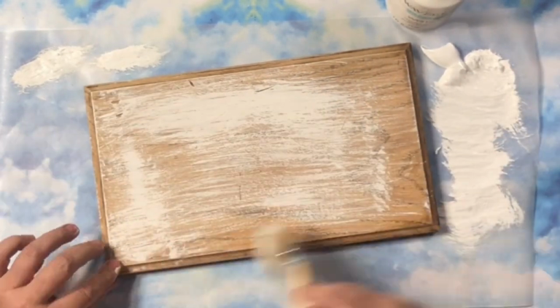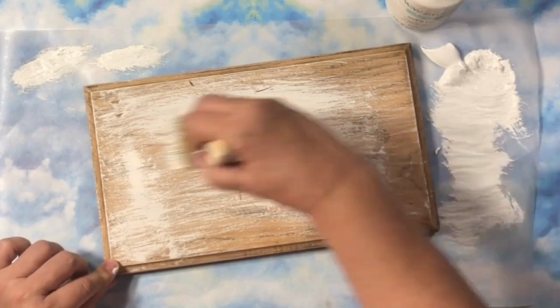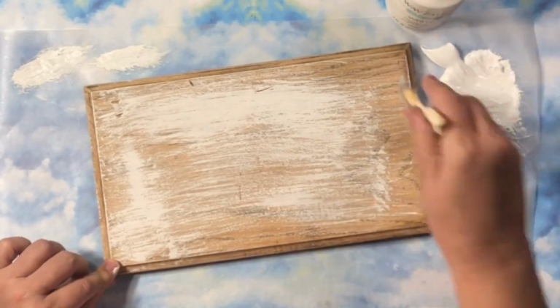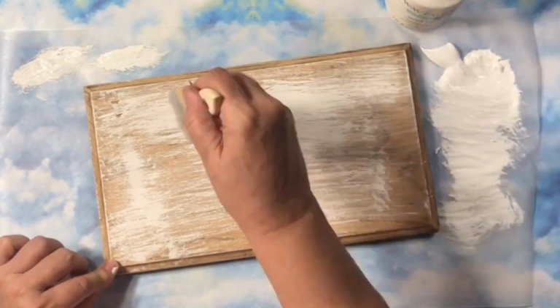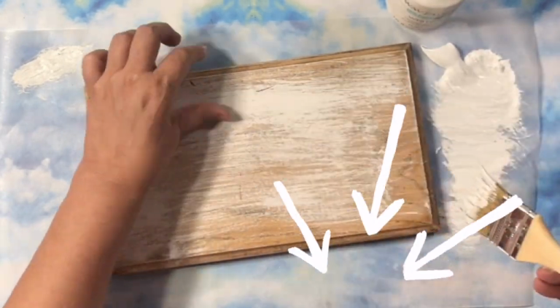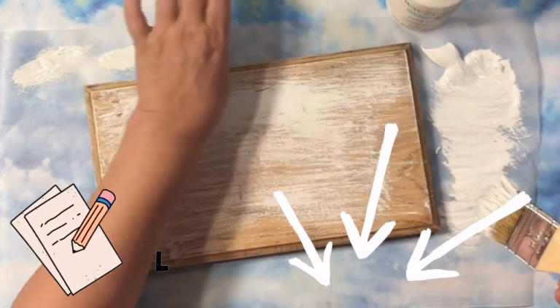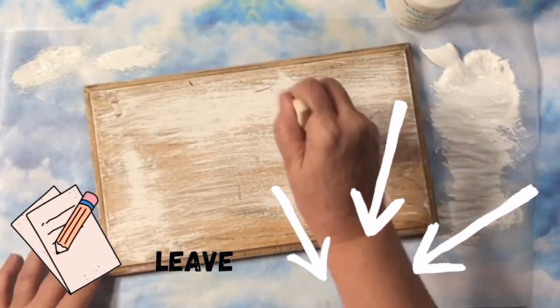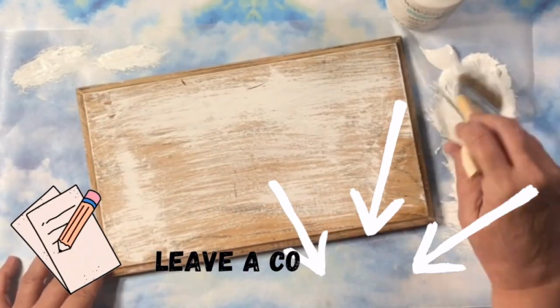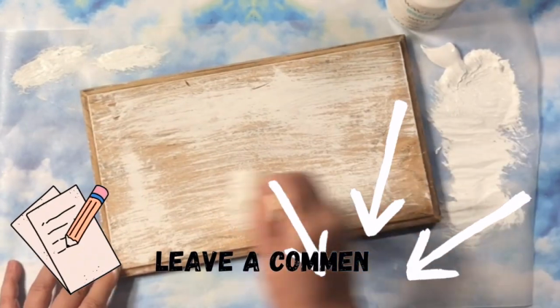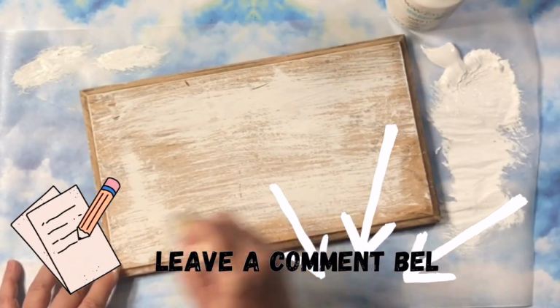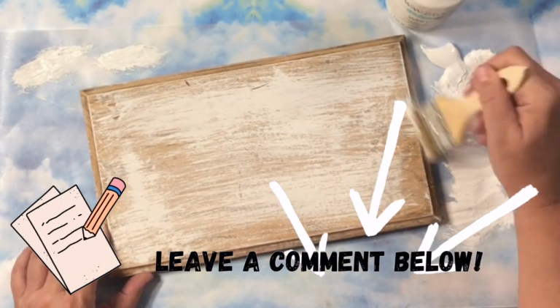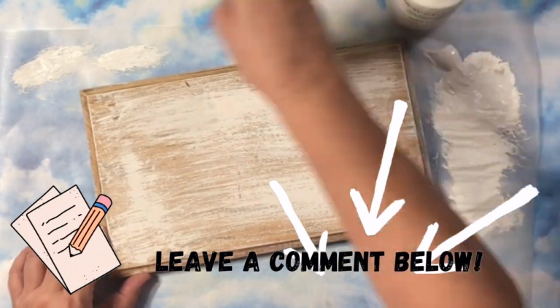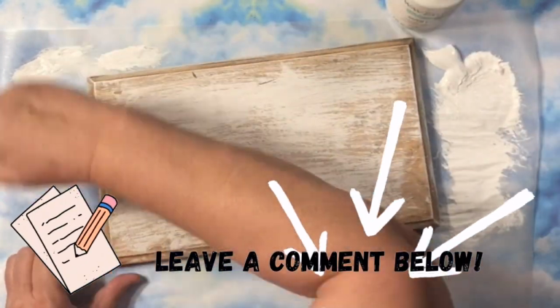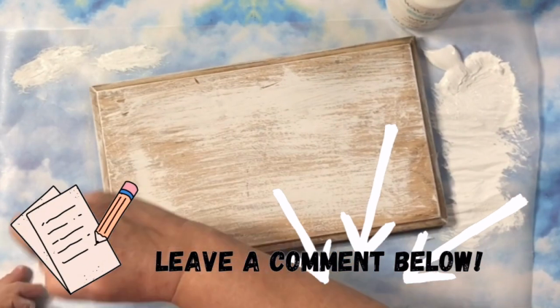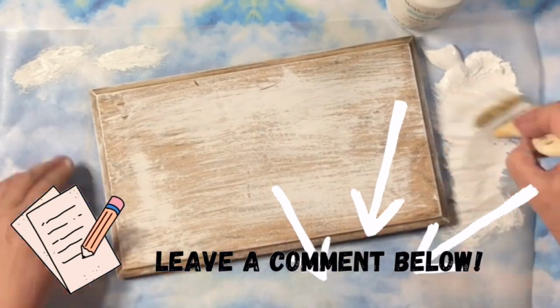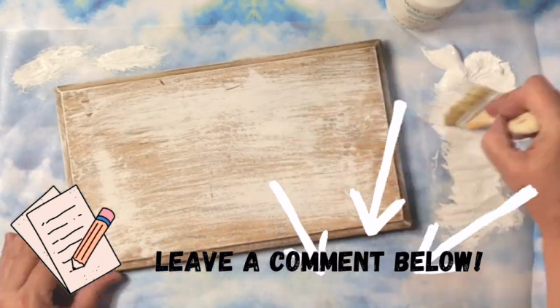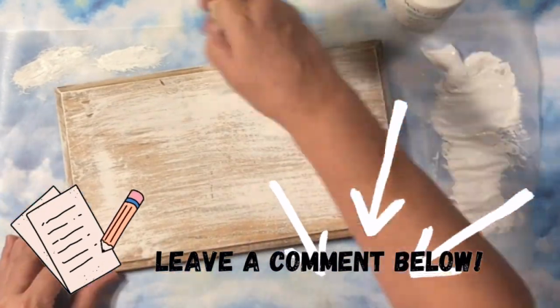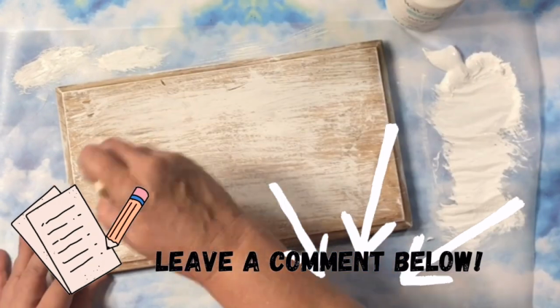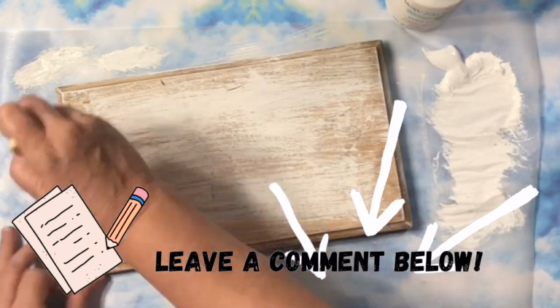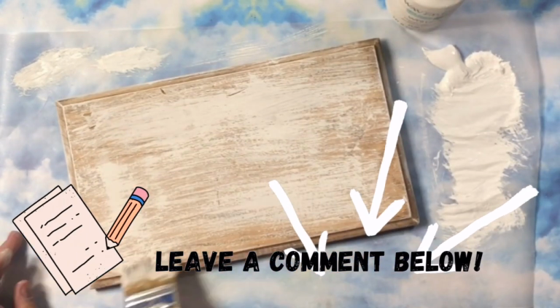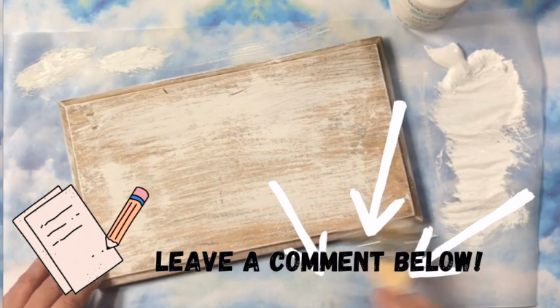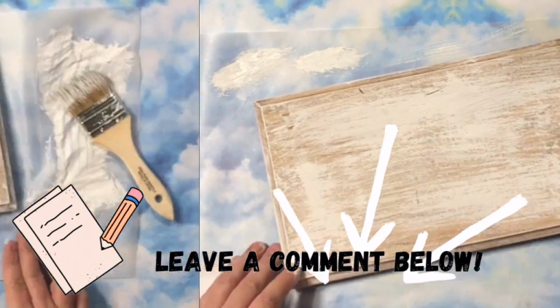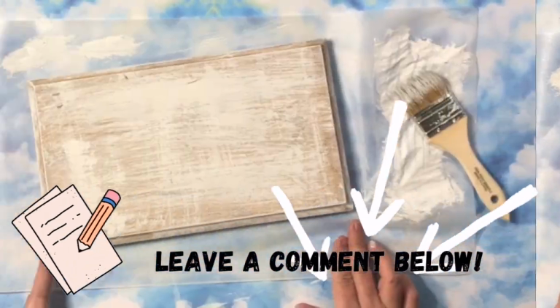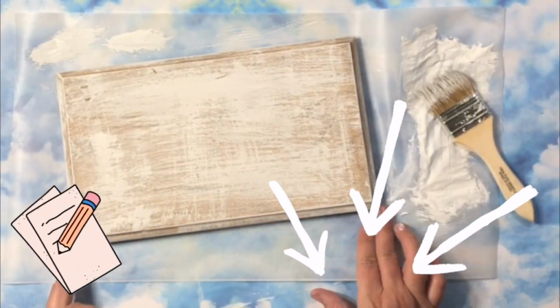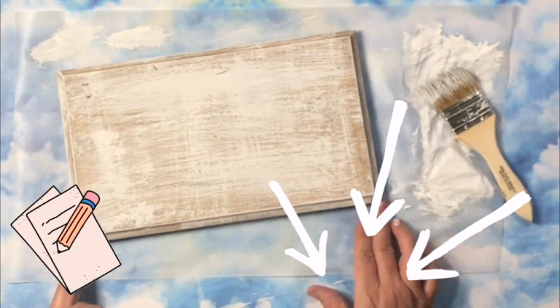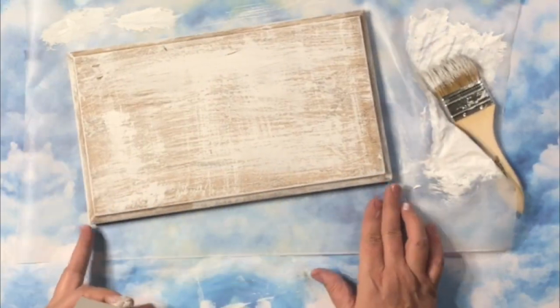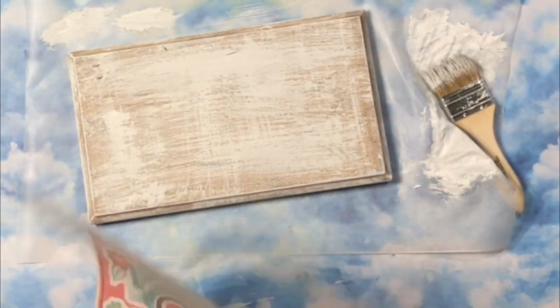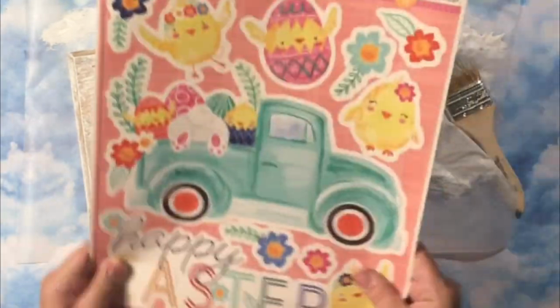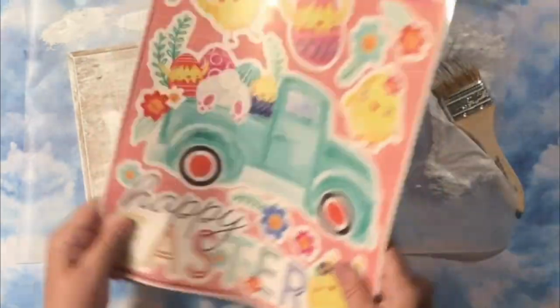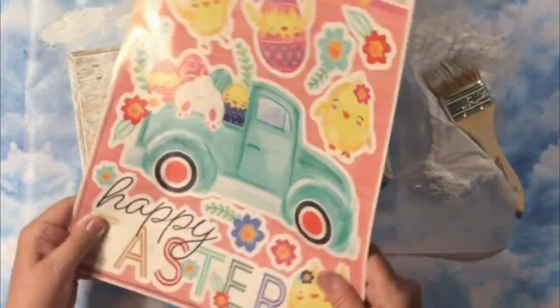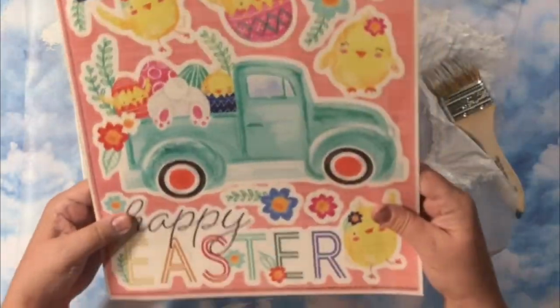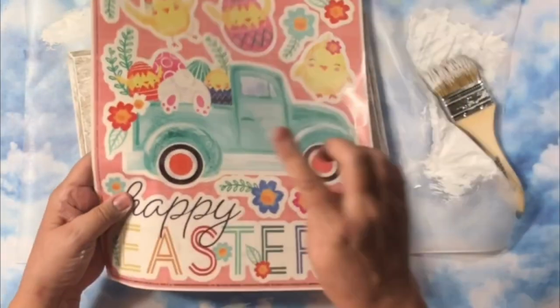And again, this is like the base of our project. So if you love what's going on today and you're having a good time, leave me a comment down below.